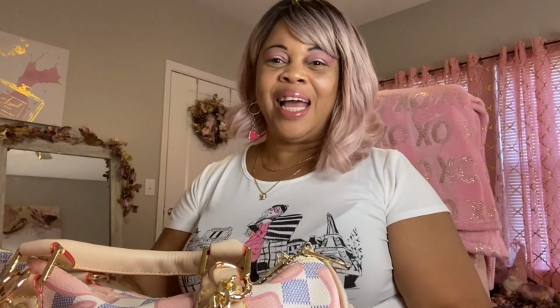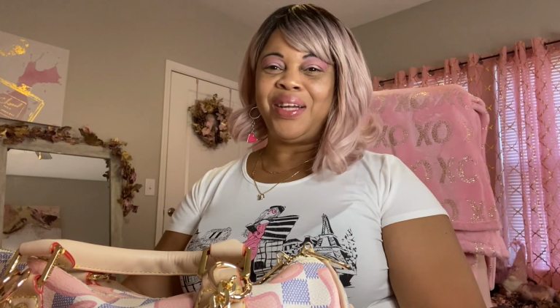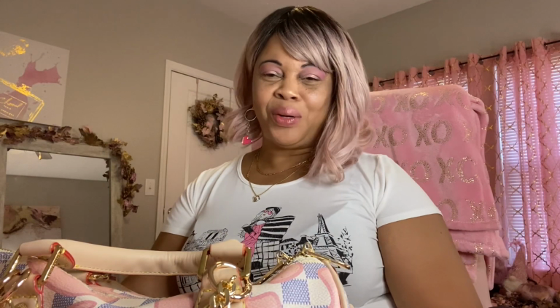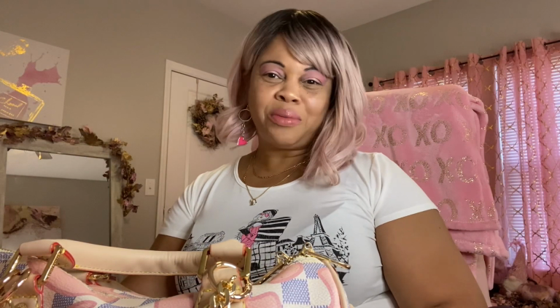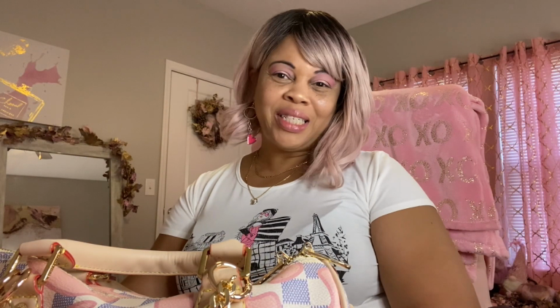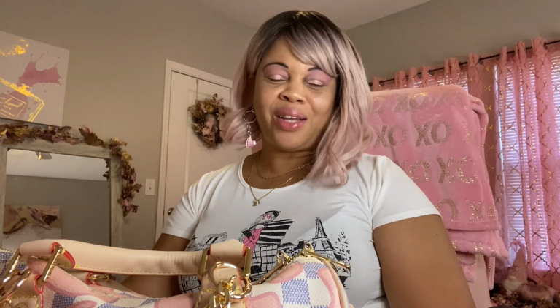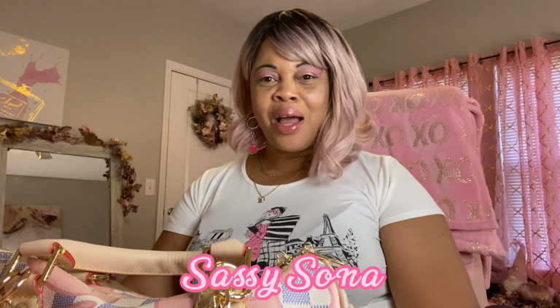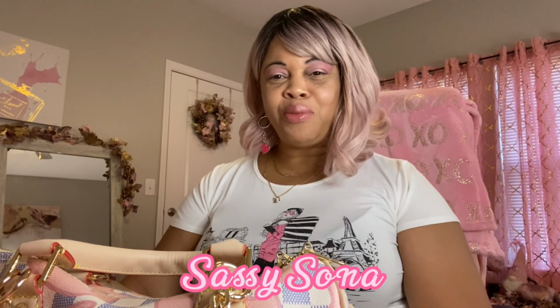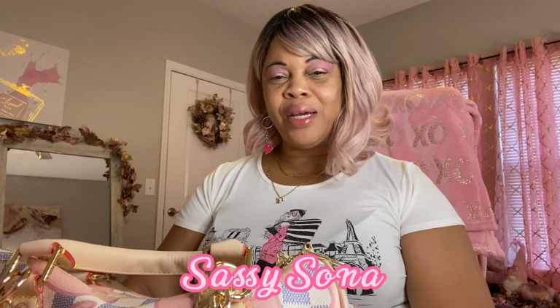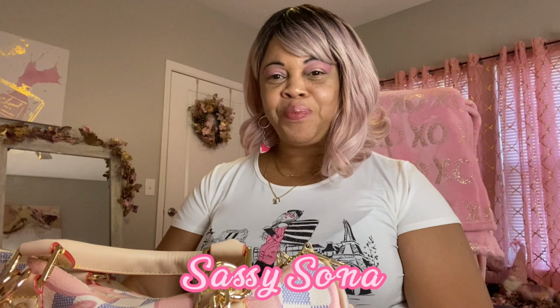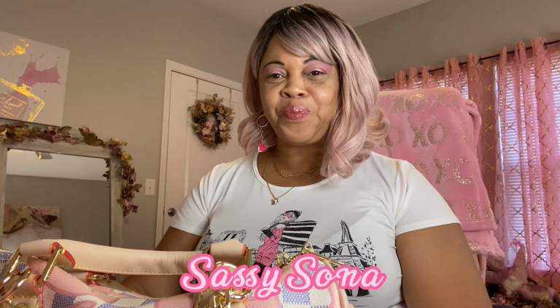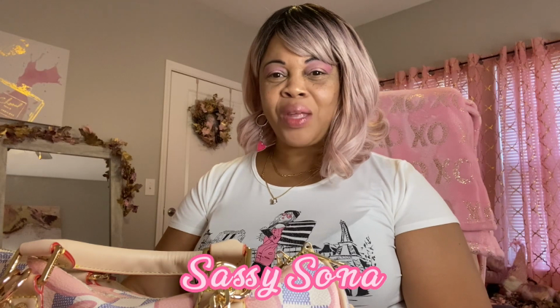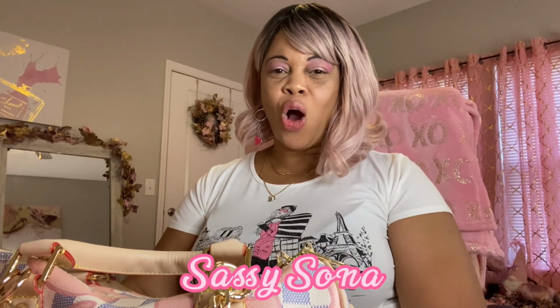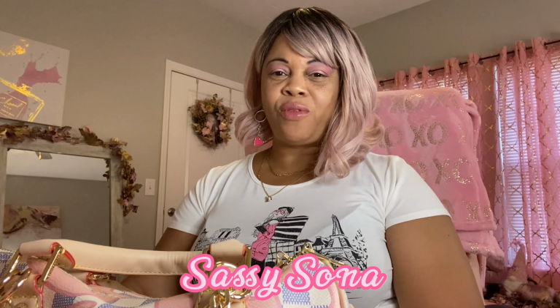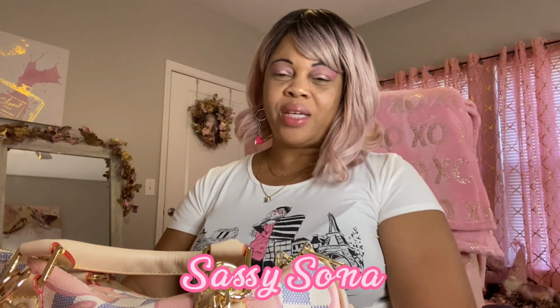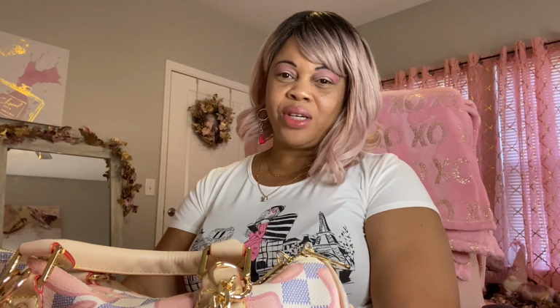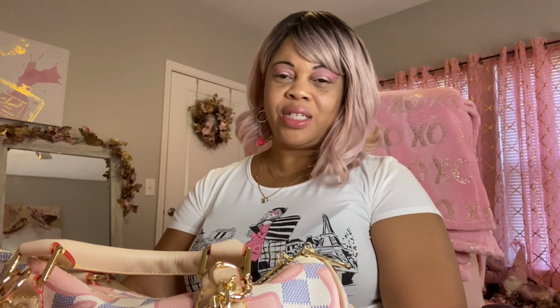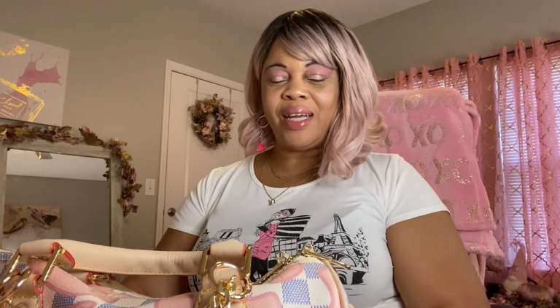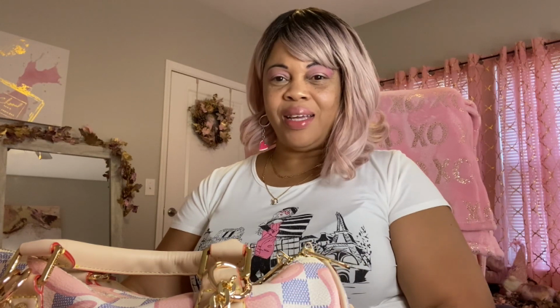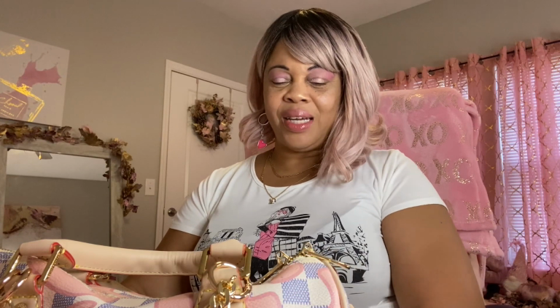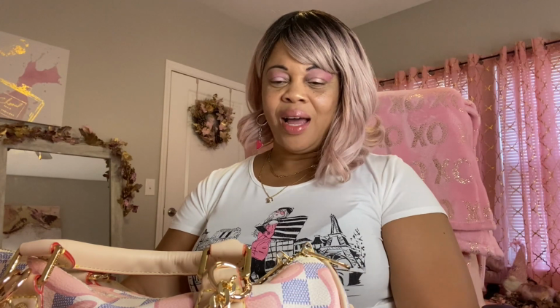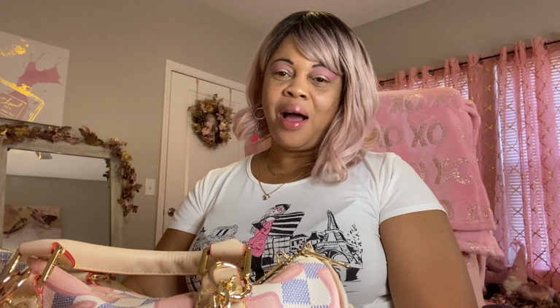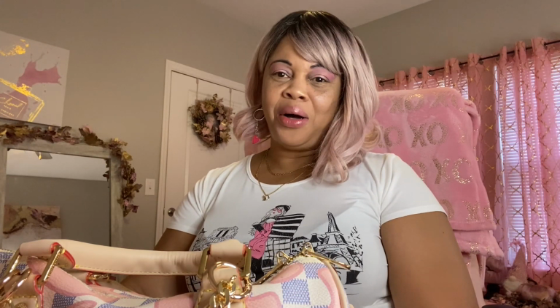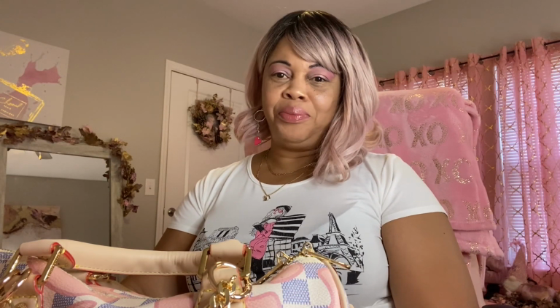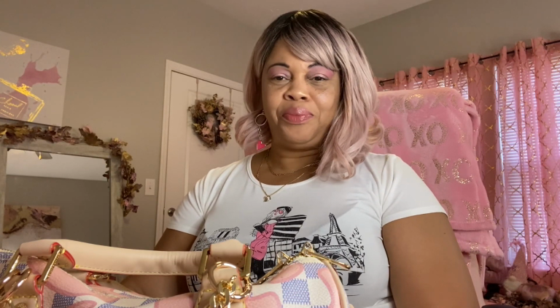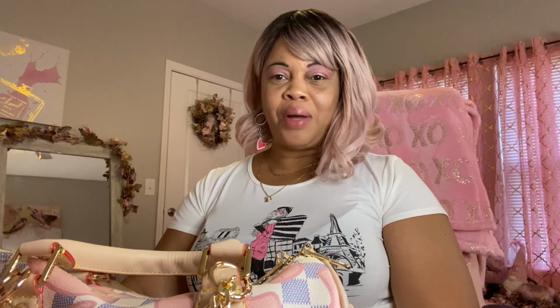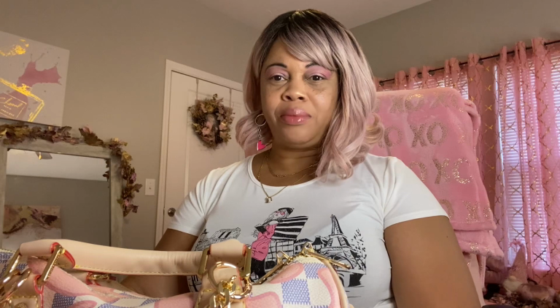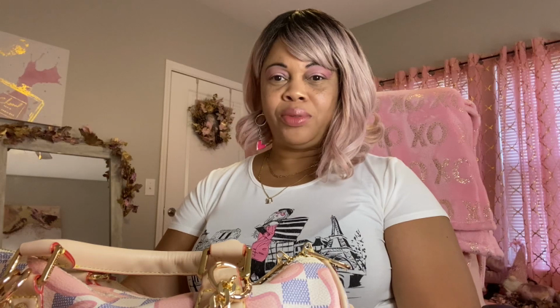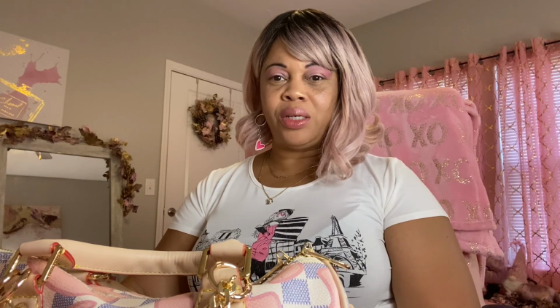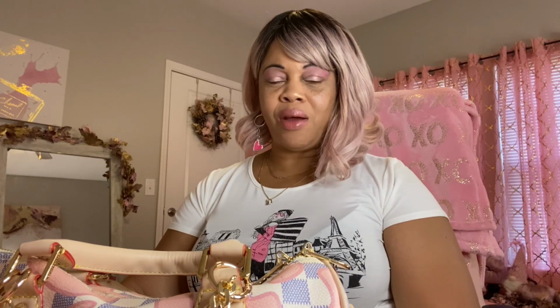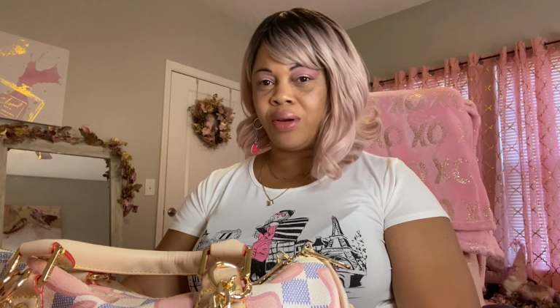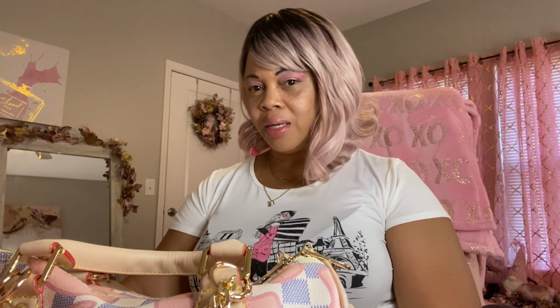Hello and welcome to our channel. I'm Sone. I hope everyone is having a good Sunday evening. I'm doing good, having a great Sunday.